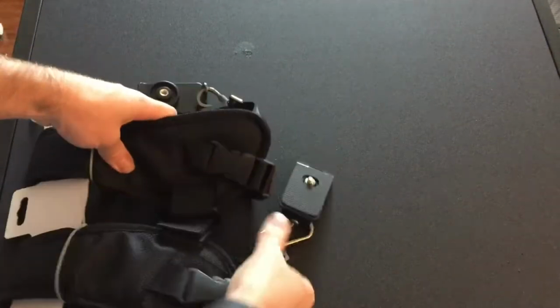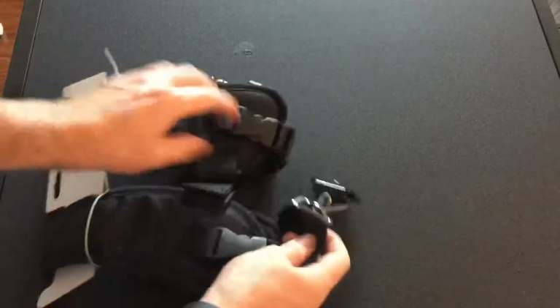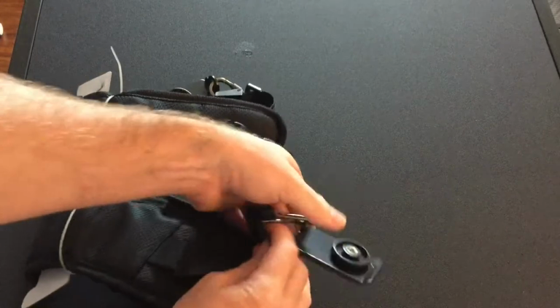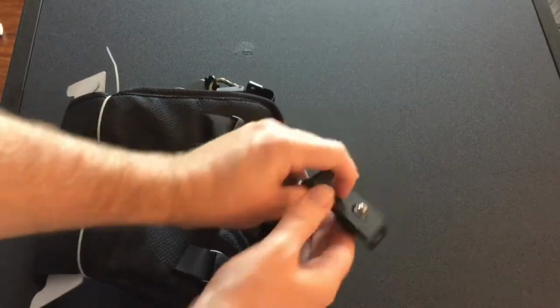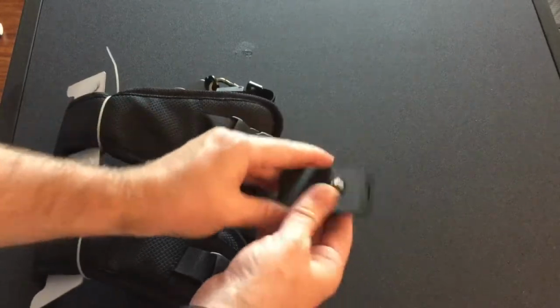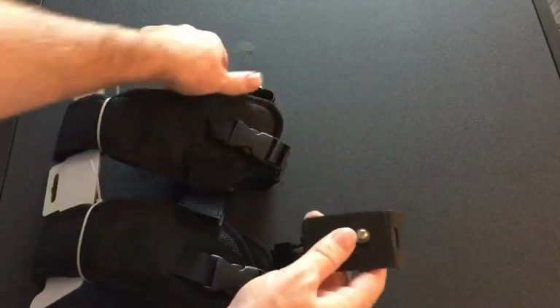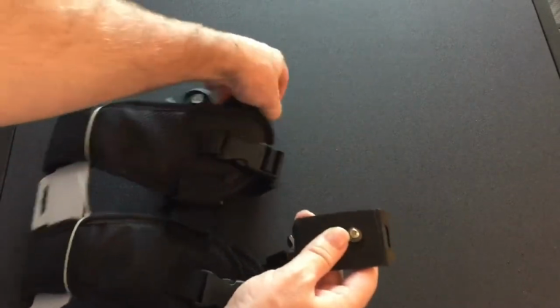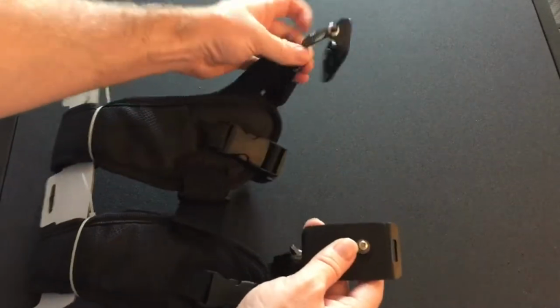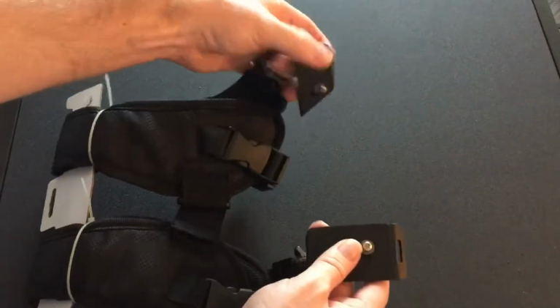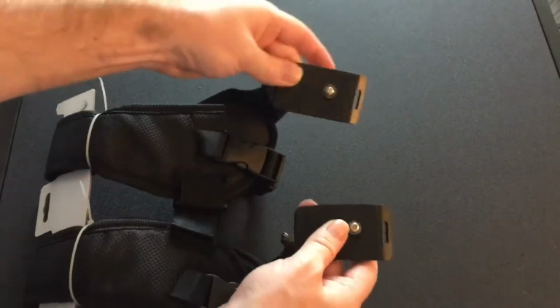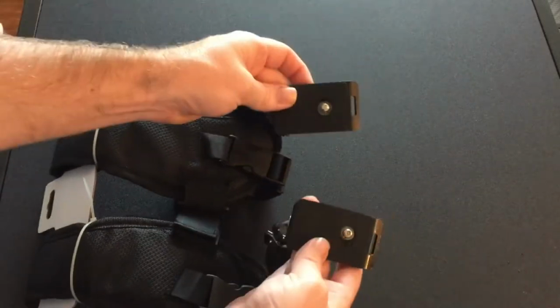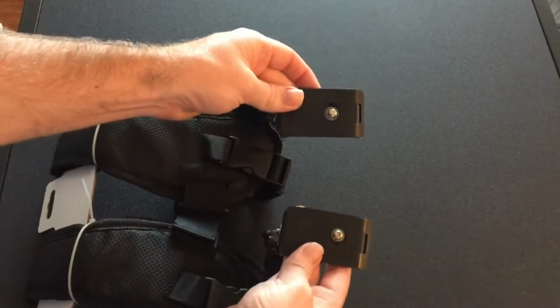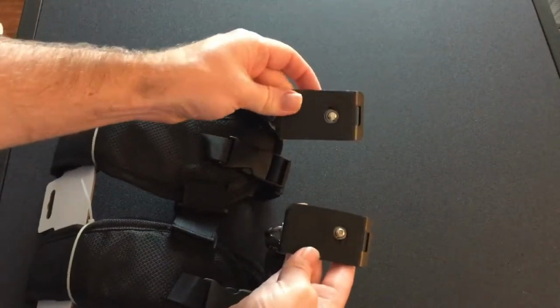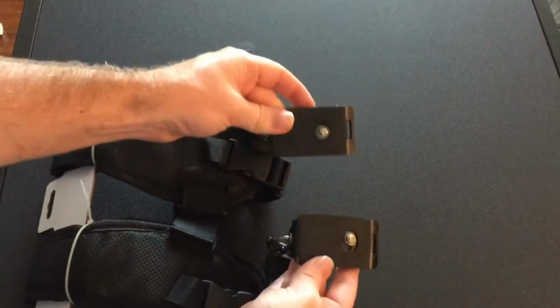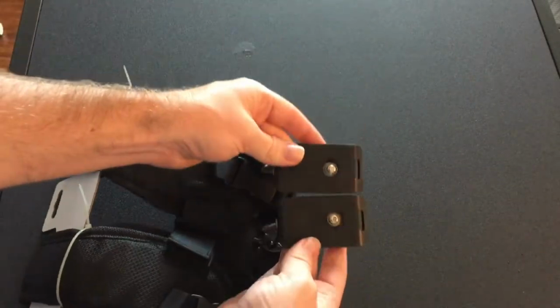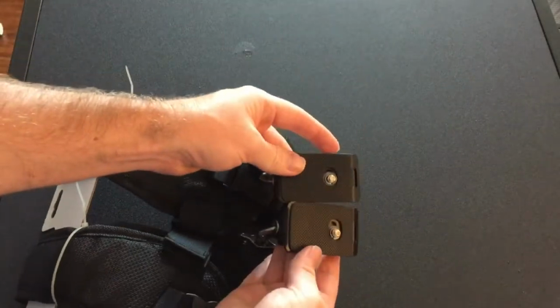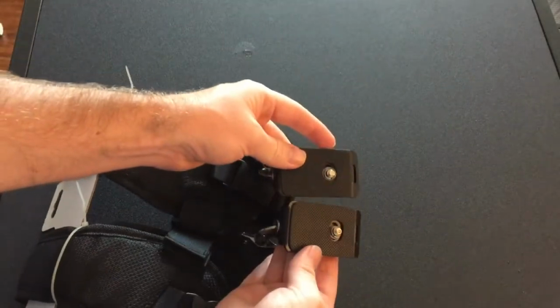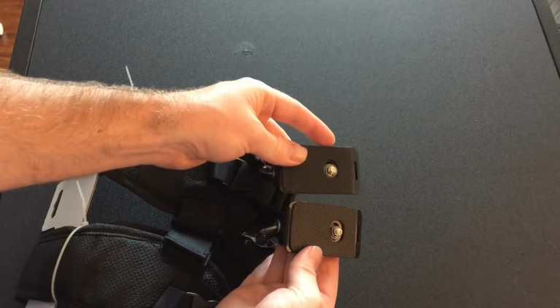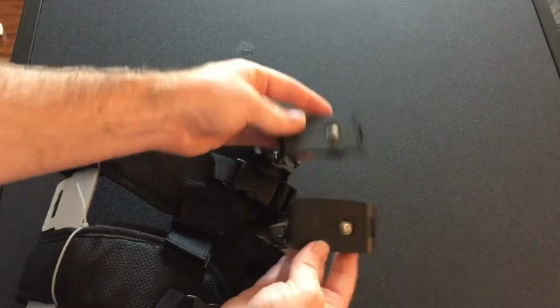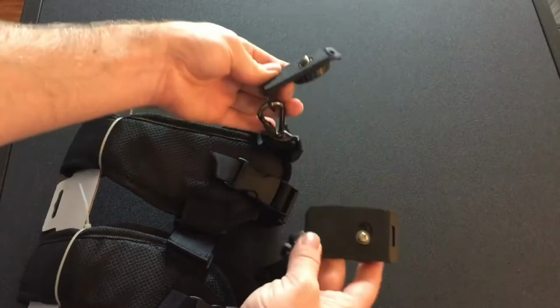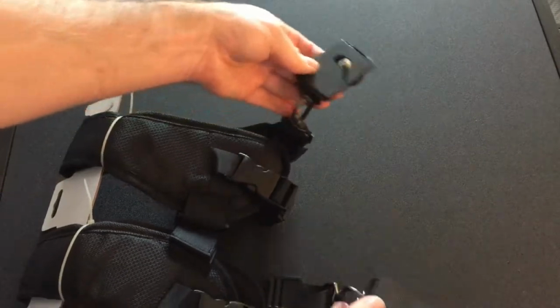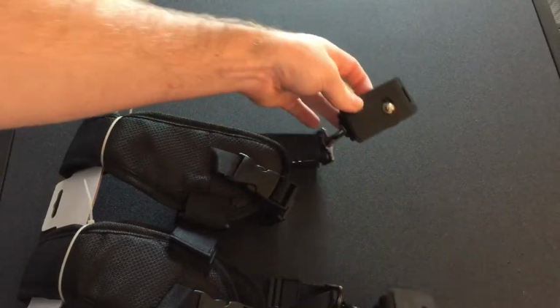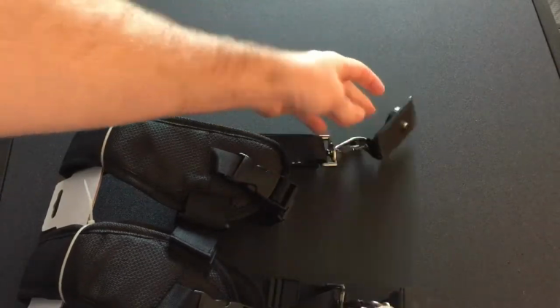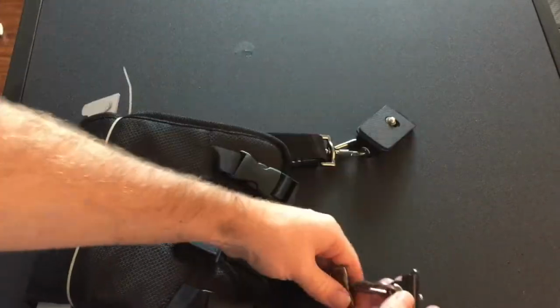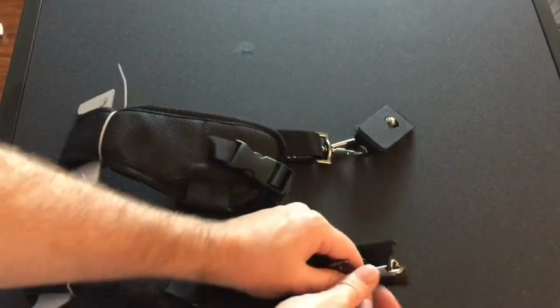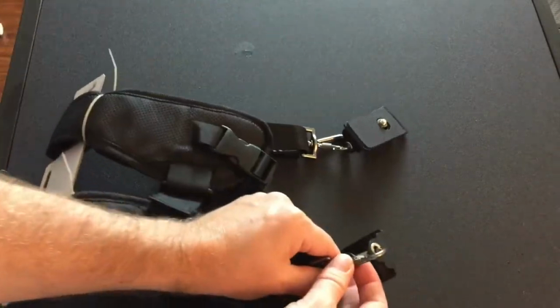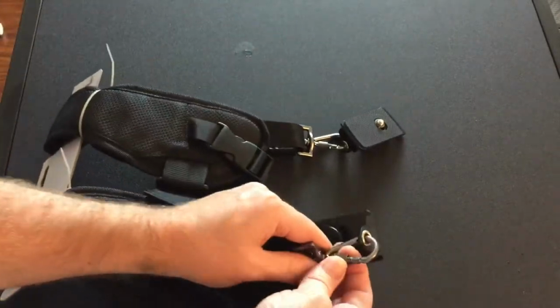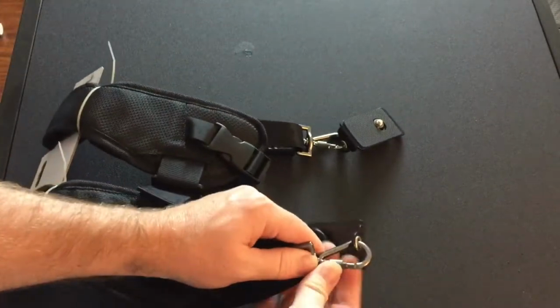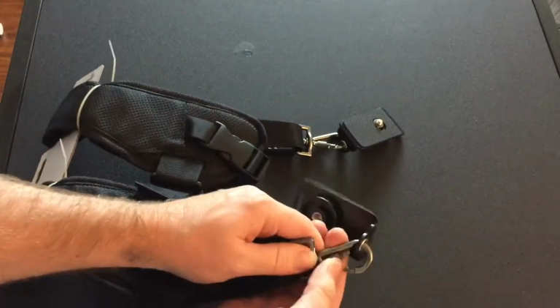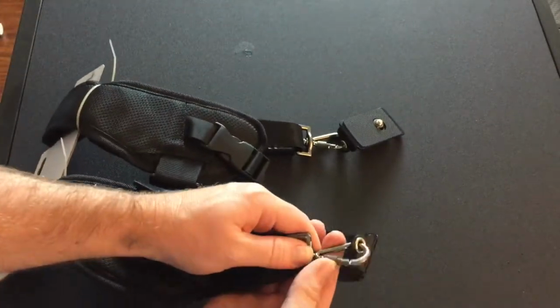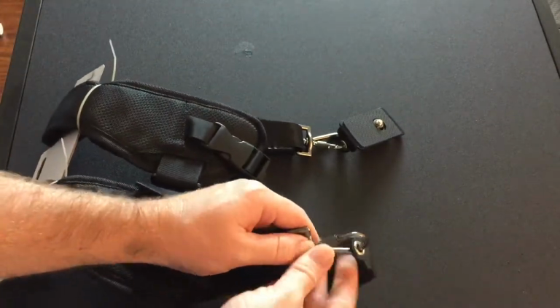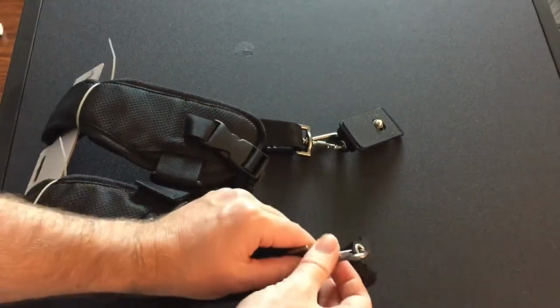So we got two different spots here for mounting a camera. Seems like there's a hook here that you can screw.